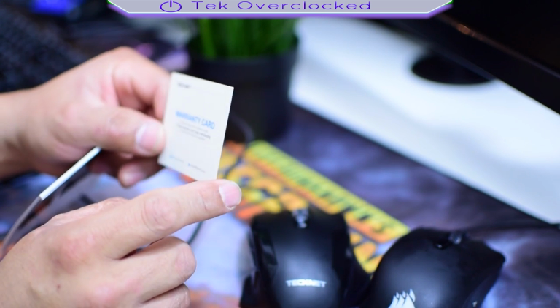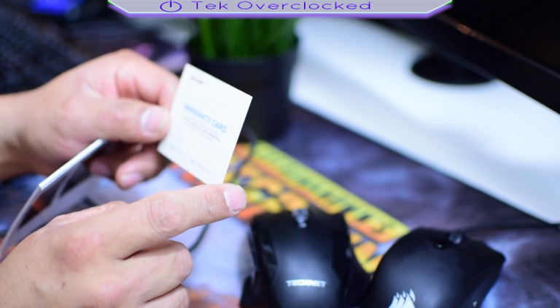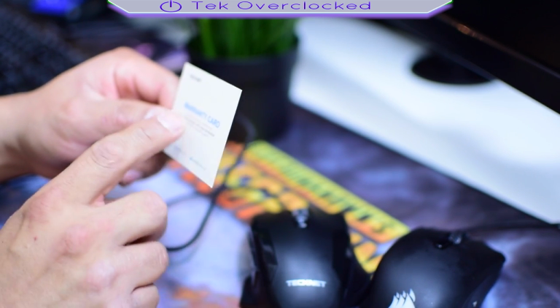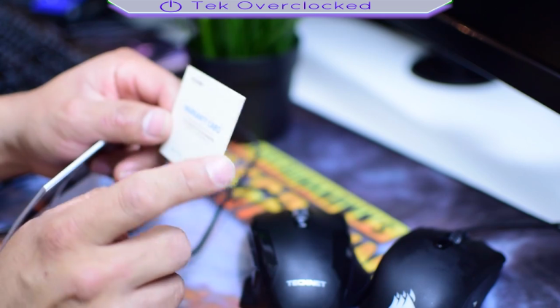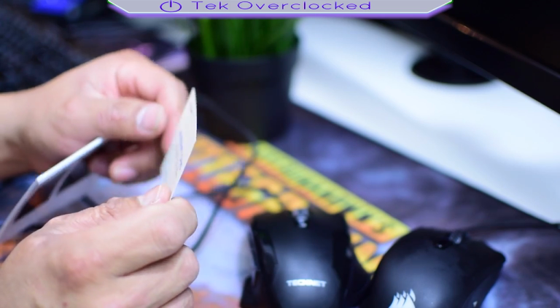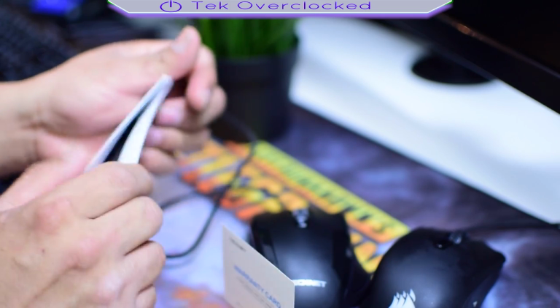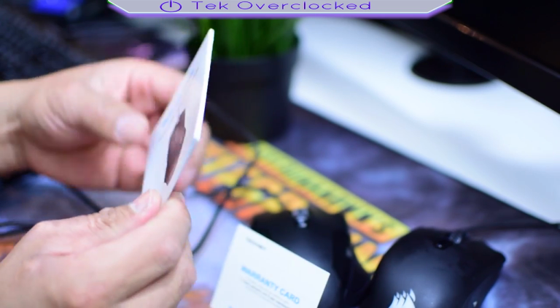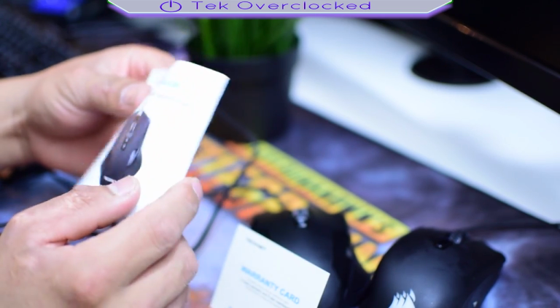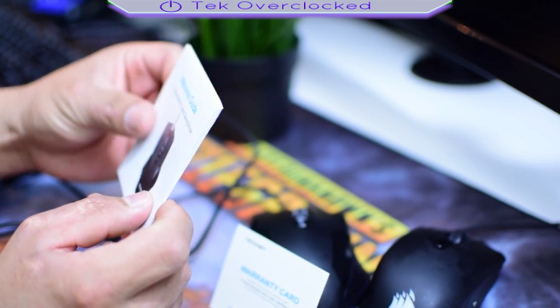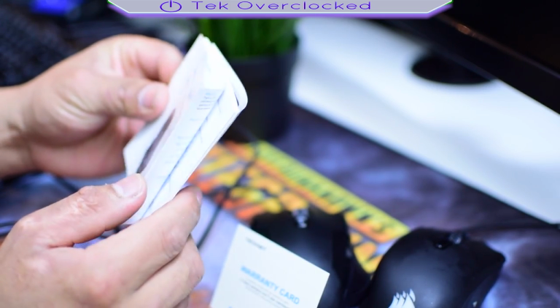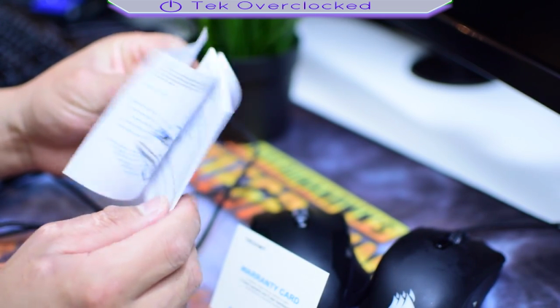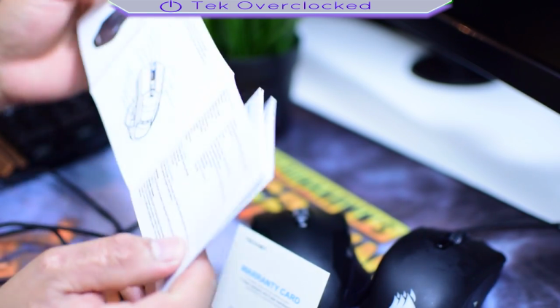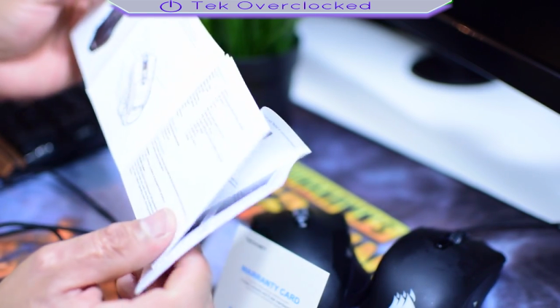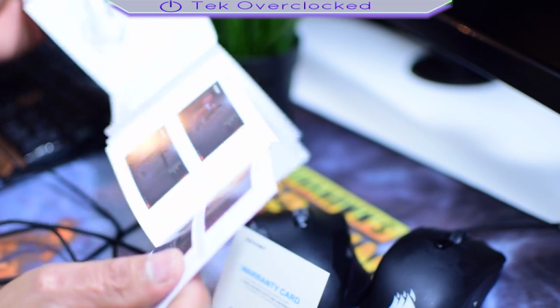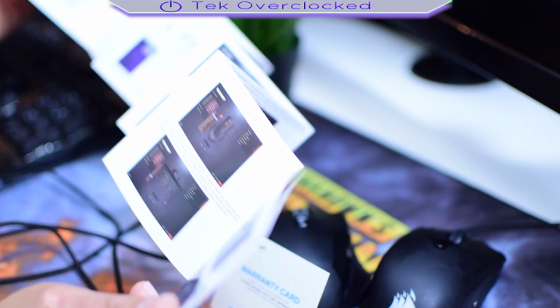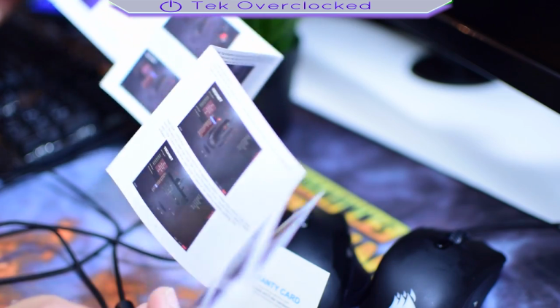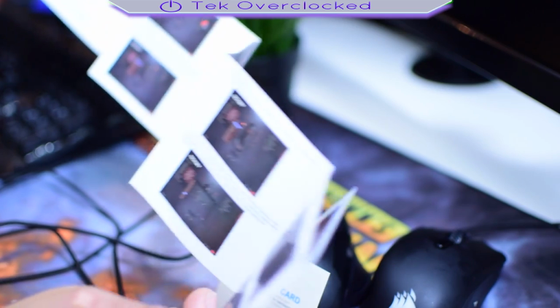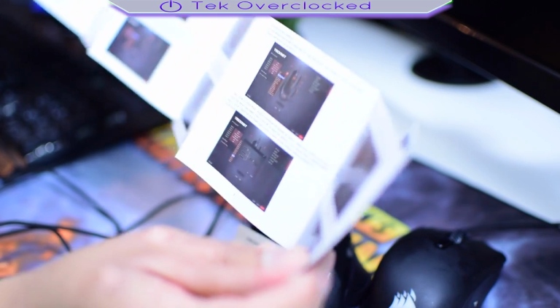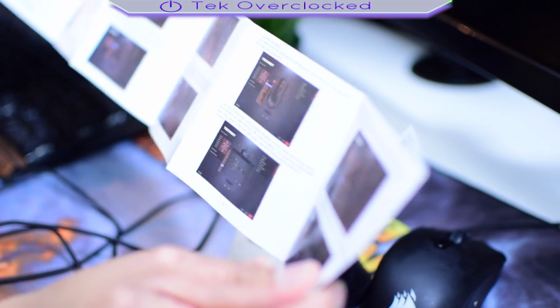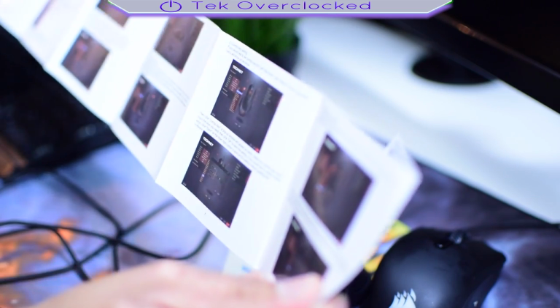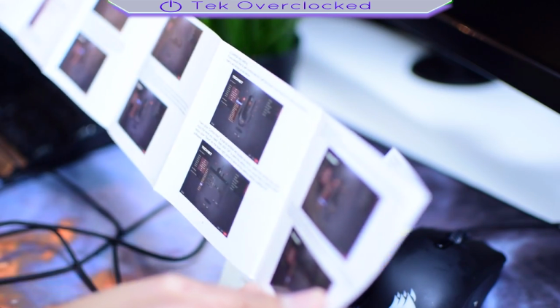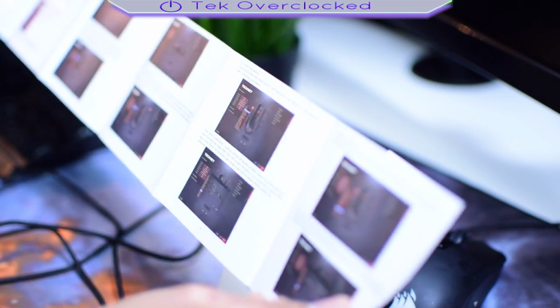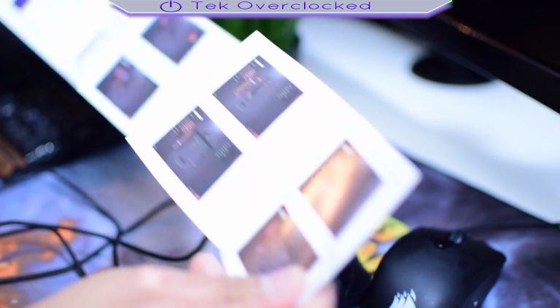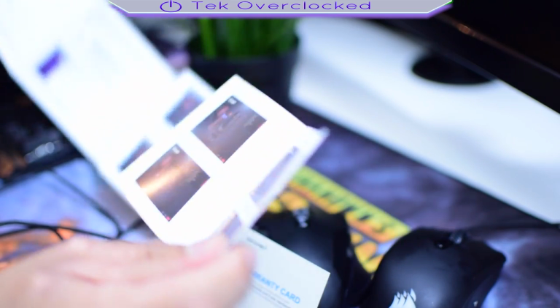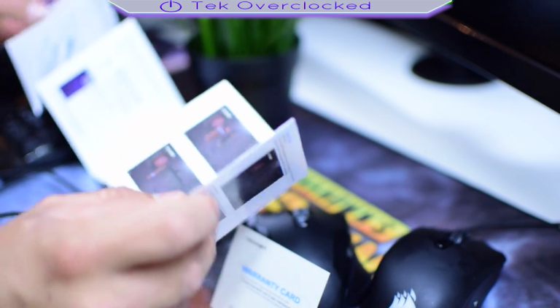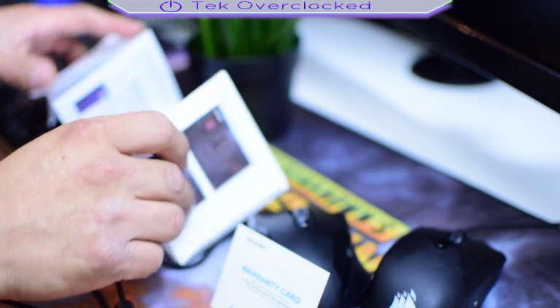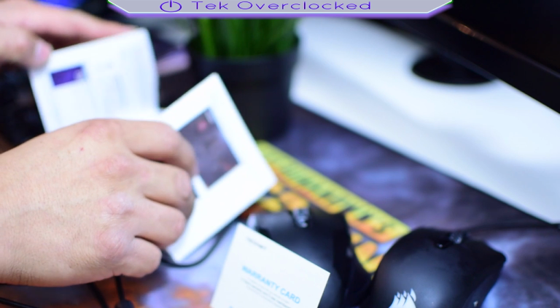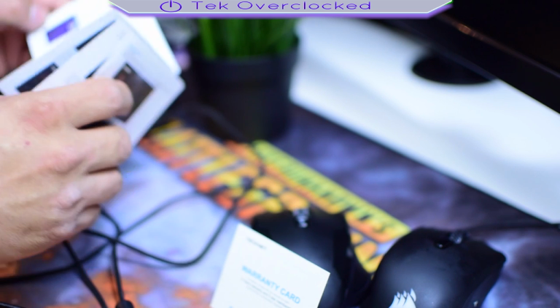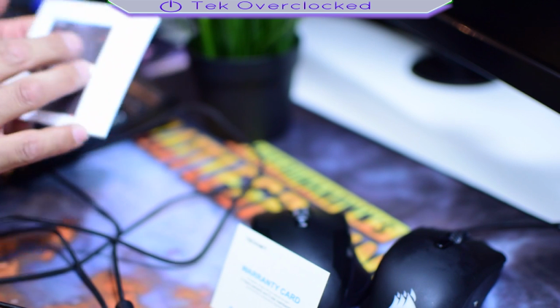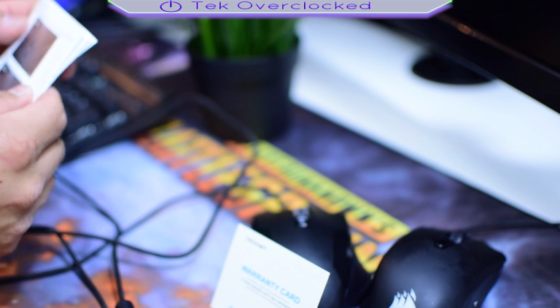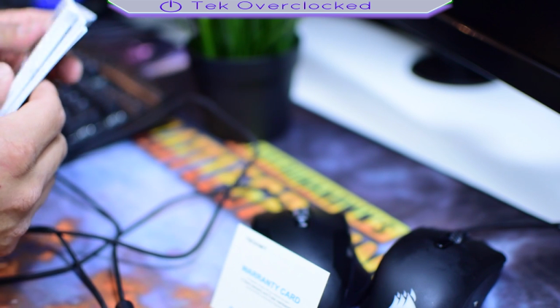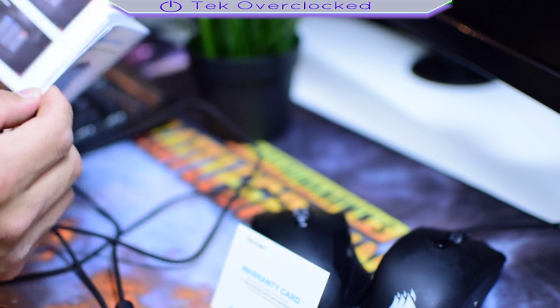Inside the box there is a warranty card from TechNet and we got some guides in here. It shows you how to set up your mouse in the software, but I'll show it to you here in a minute.